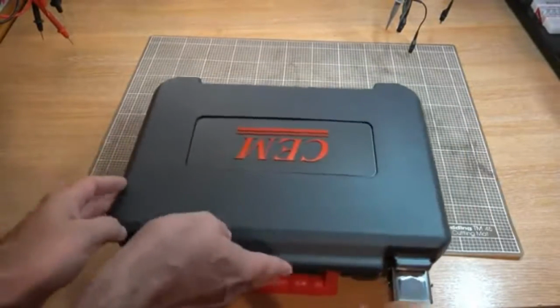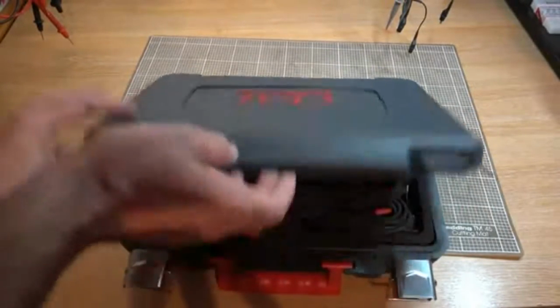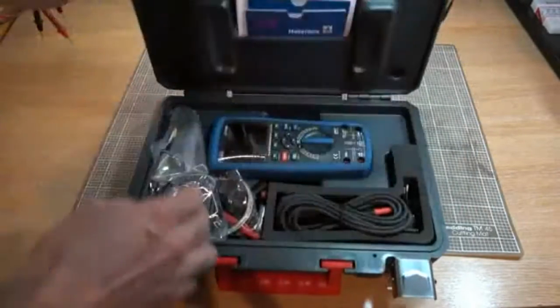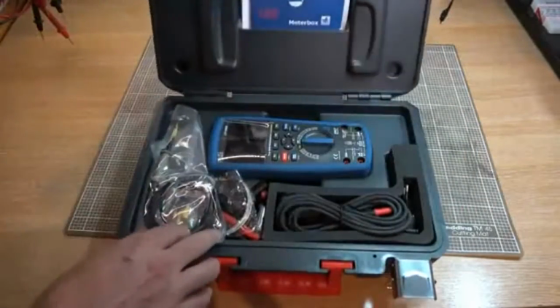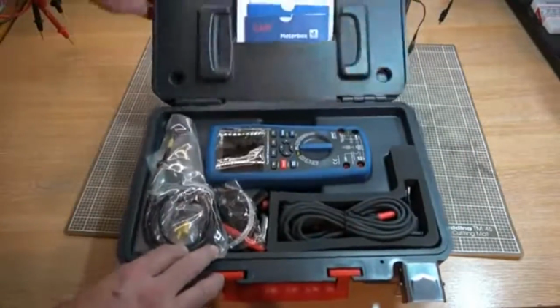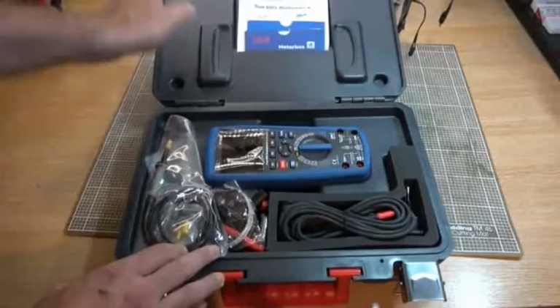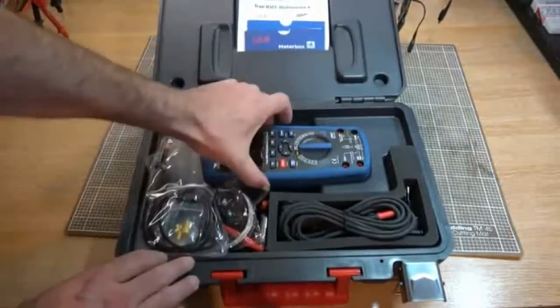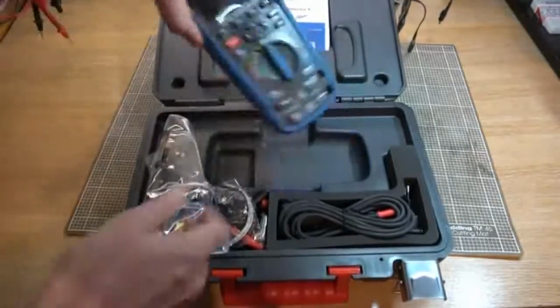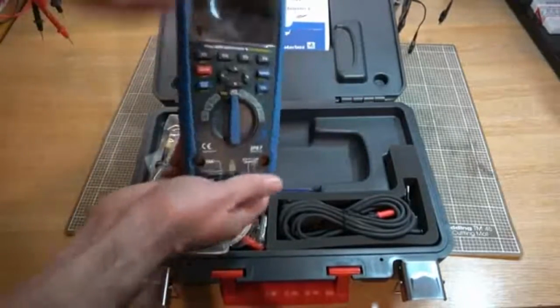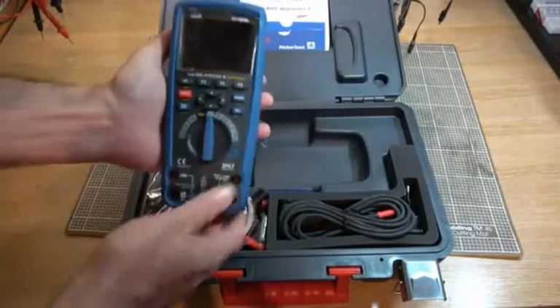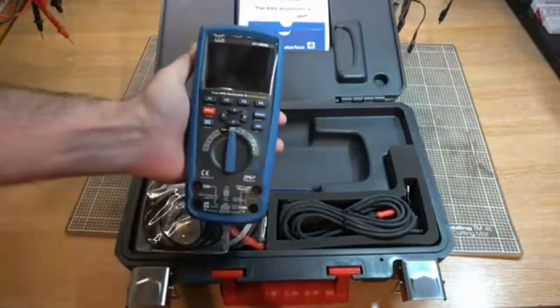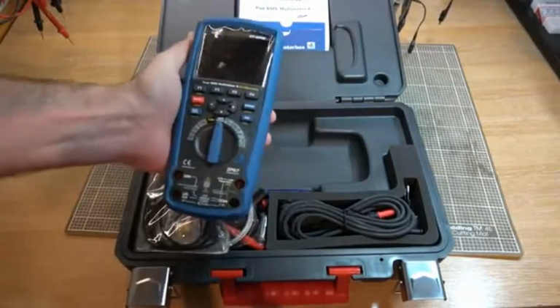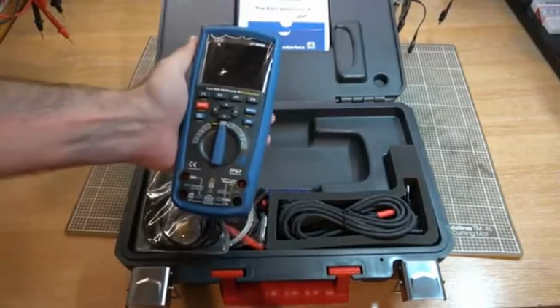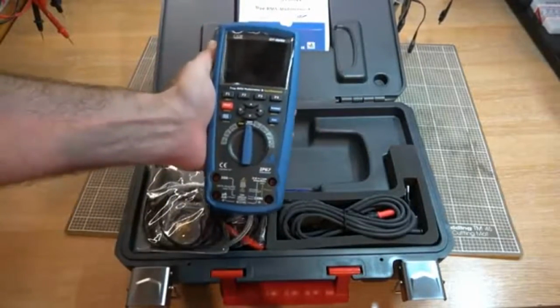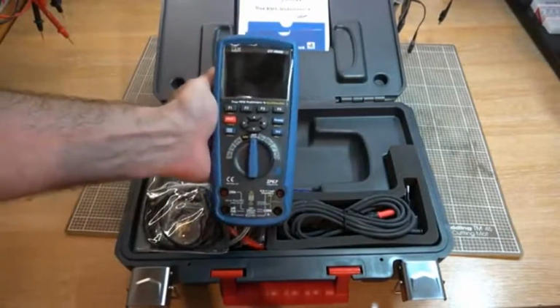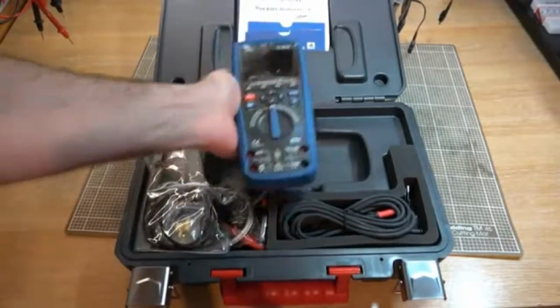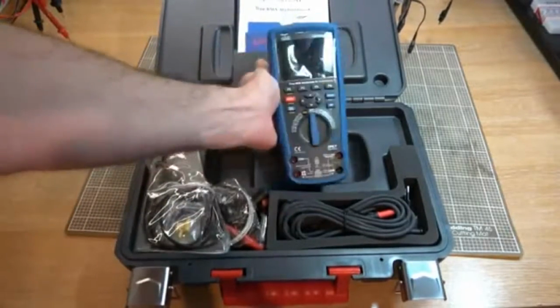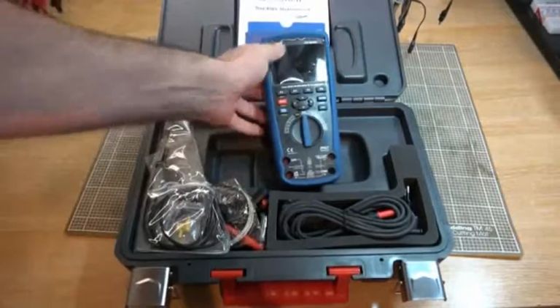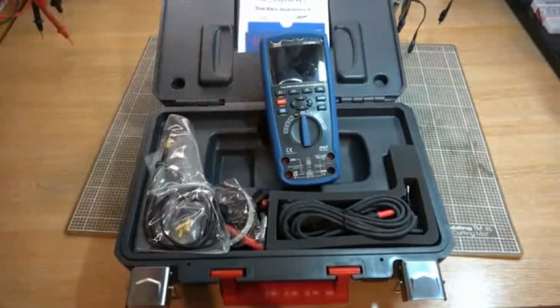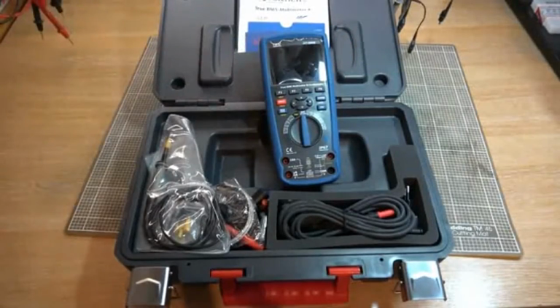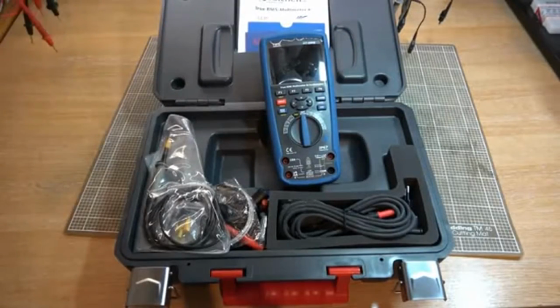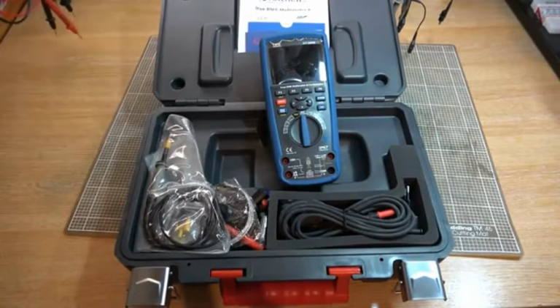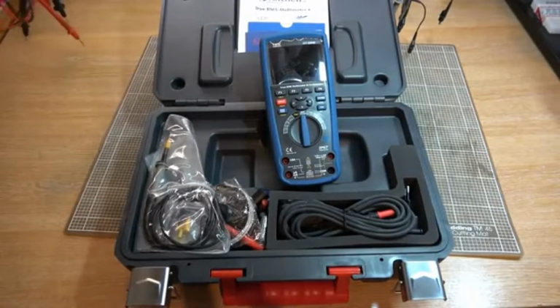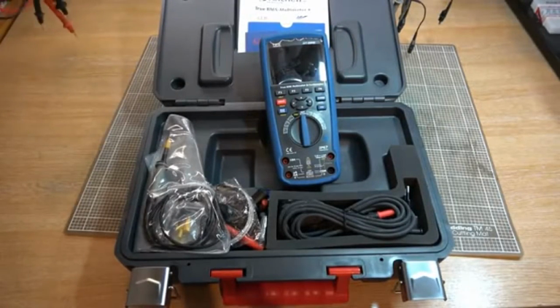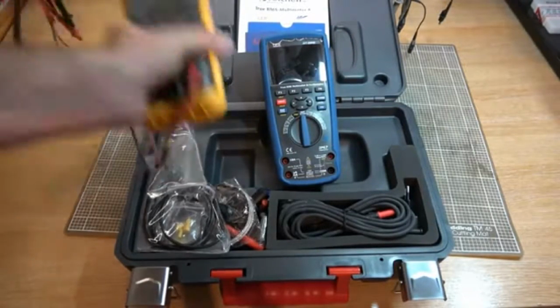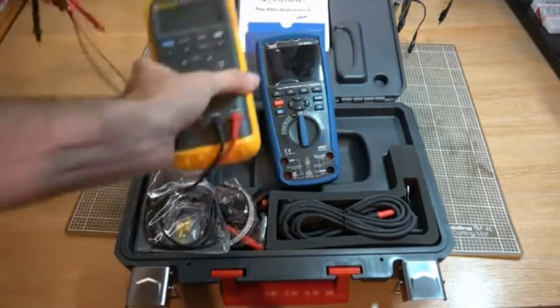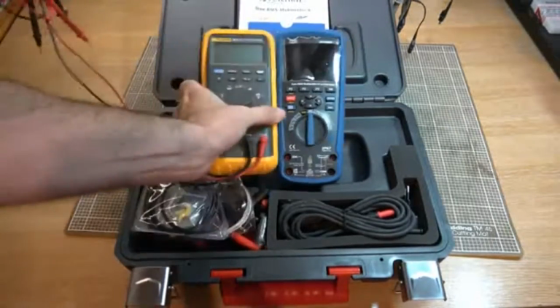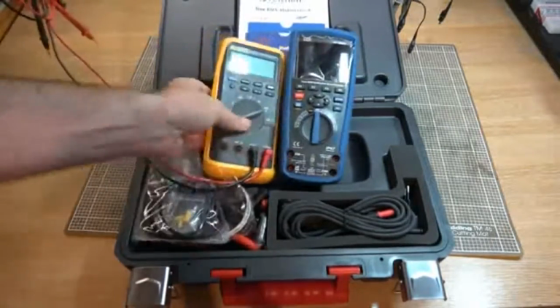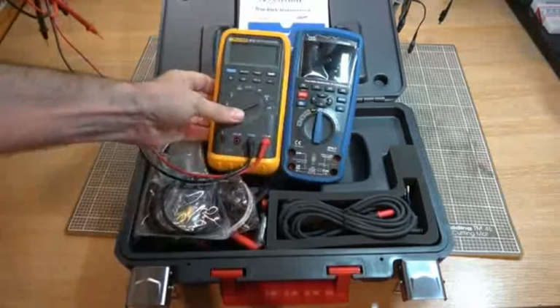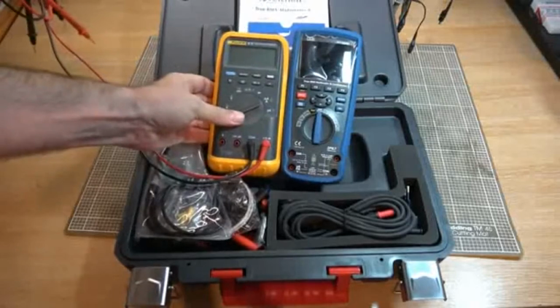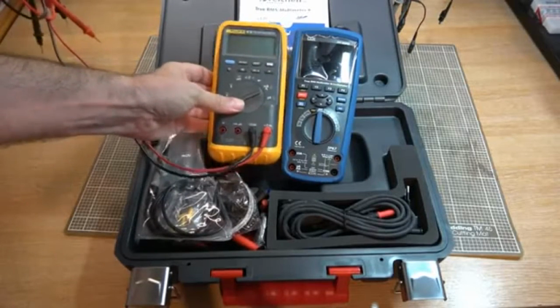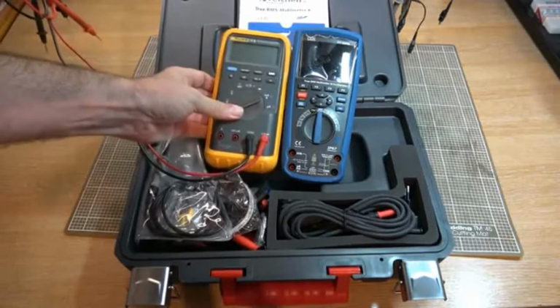I'm not sure I'll keep the box, but there's the goodies. I was hoping it wasn't as large as that box, but that's not a bad size. If we compare that to my trusty old Fluke, we're about the same sort of size.